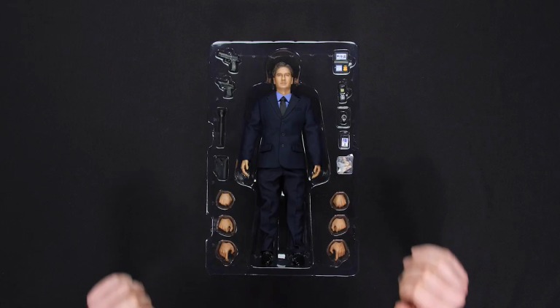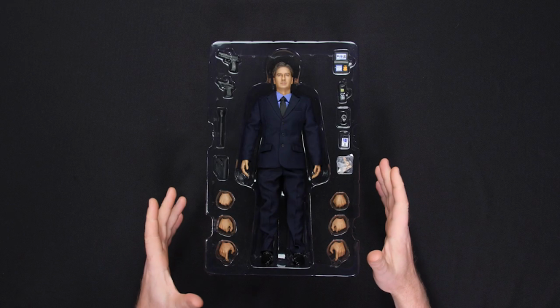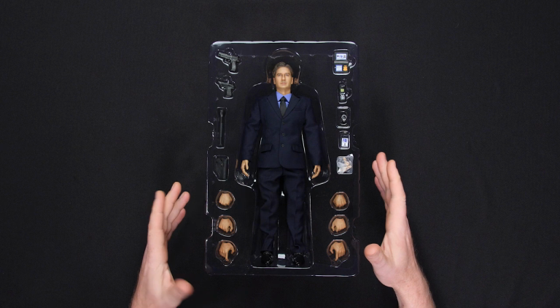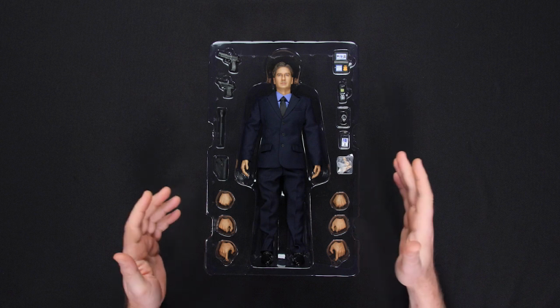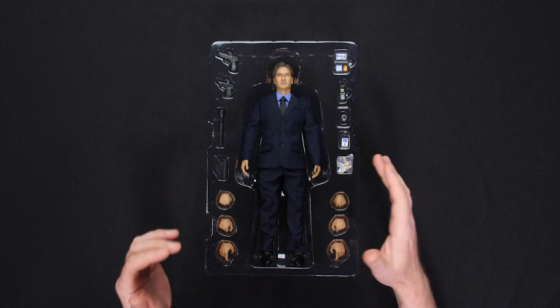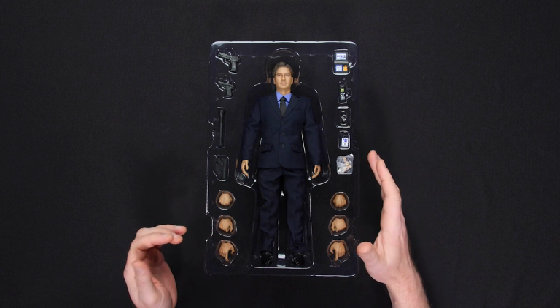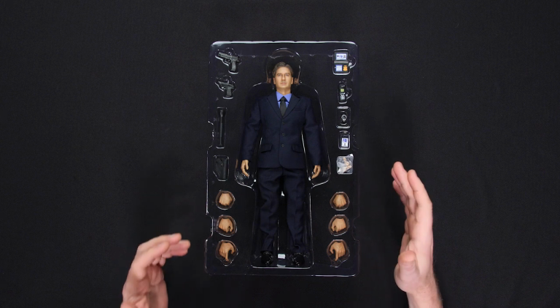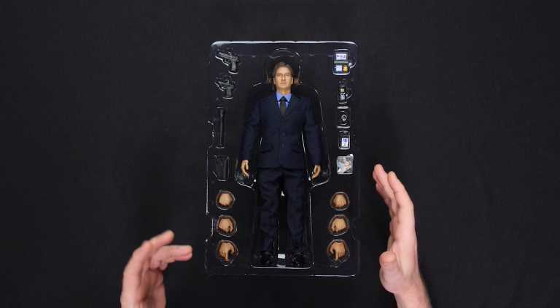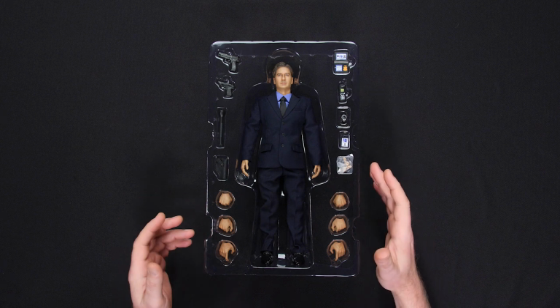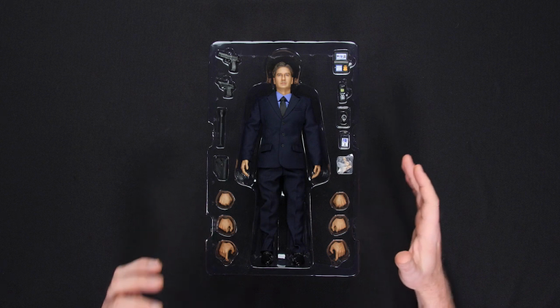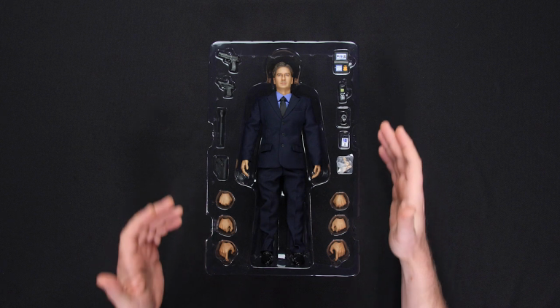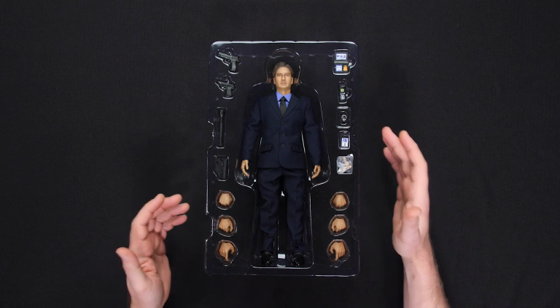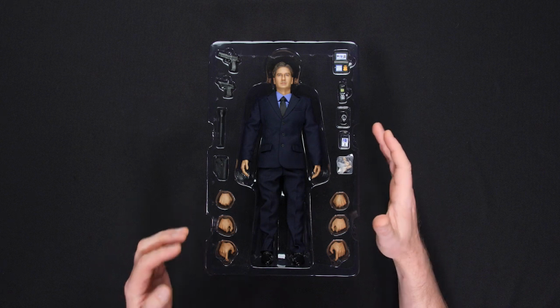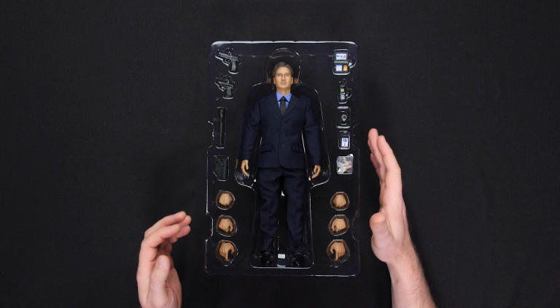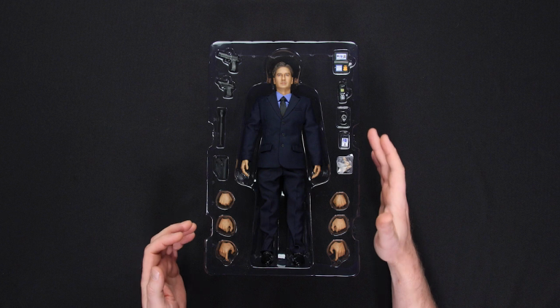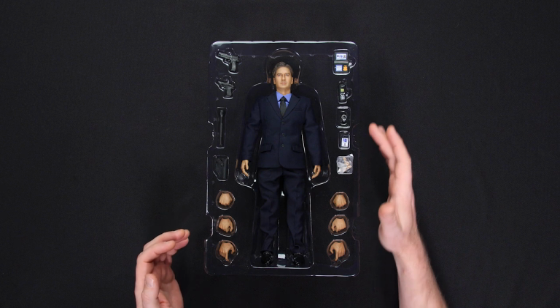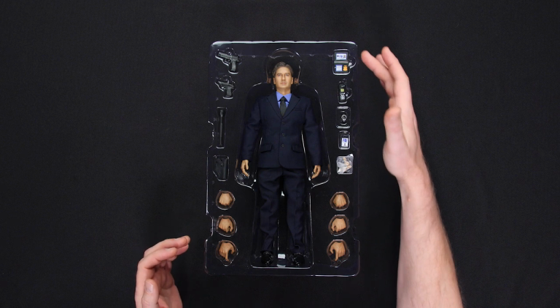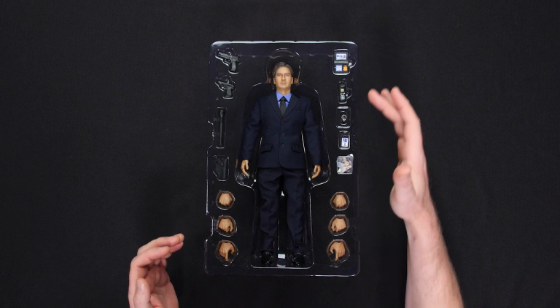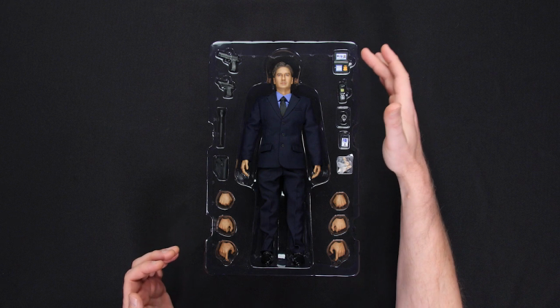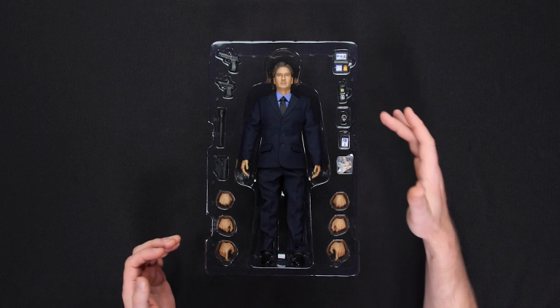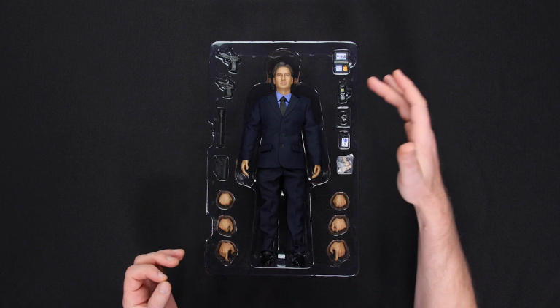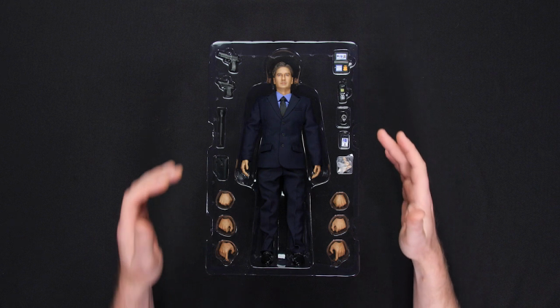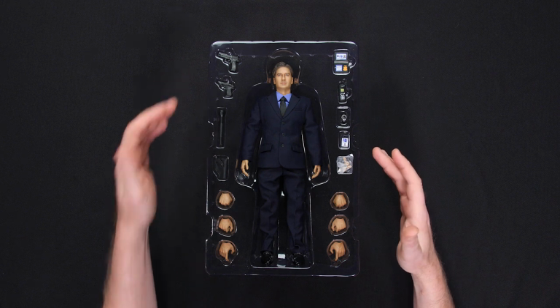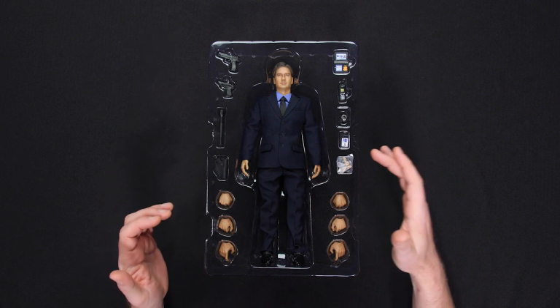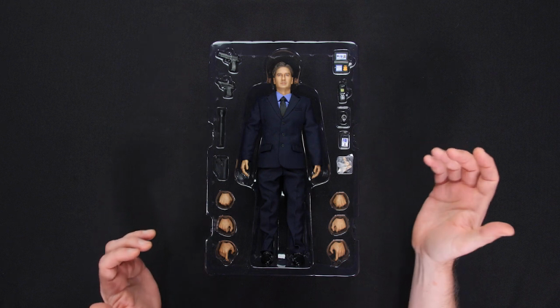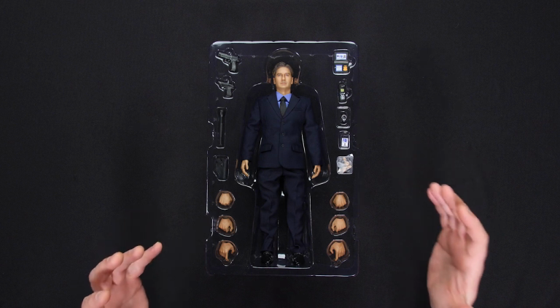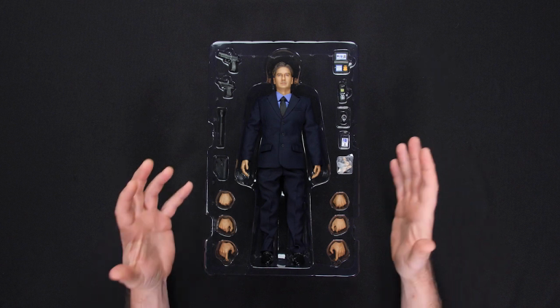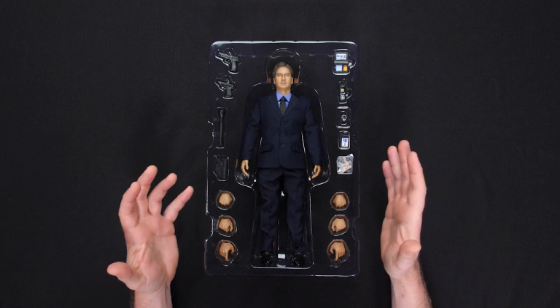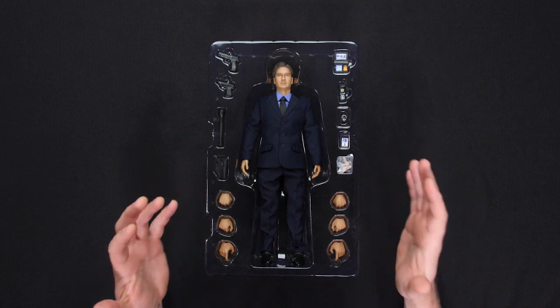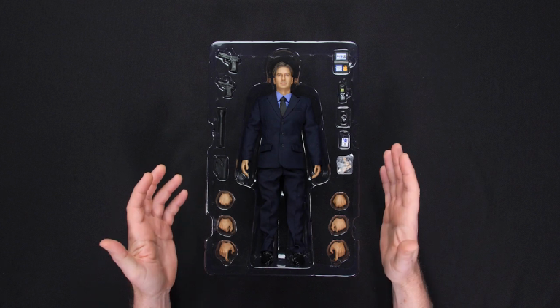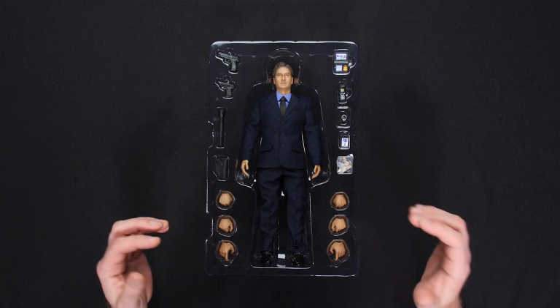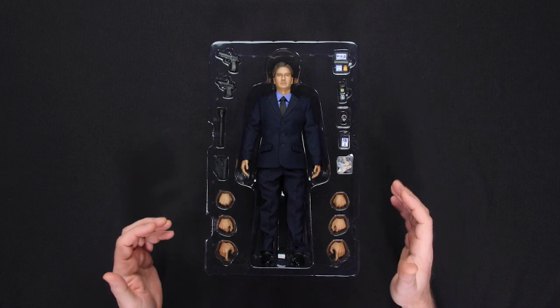All right, here it is — the Agent Mulder 1/6 scale figure by 3A. Comes with pretty much everything you would expect from an FBI agent: all these accessories, his ID, his cell phone, a couple of different guns. Can't wait to see what I can do with what we've got here. So let's get started.